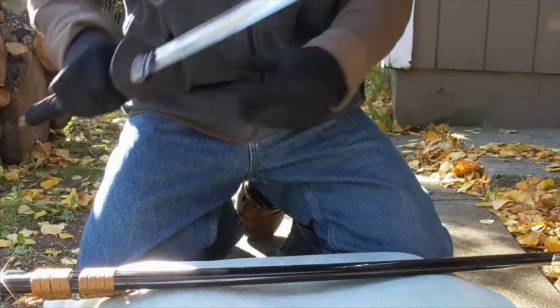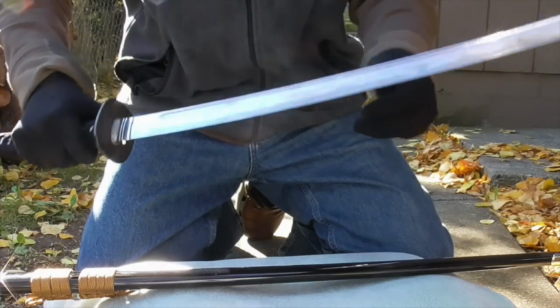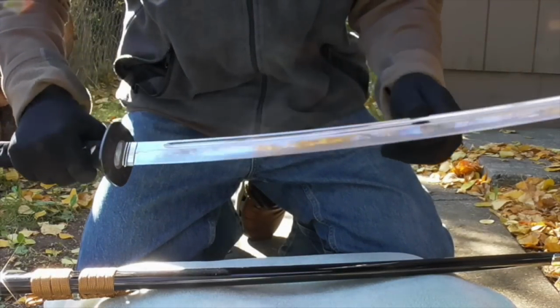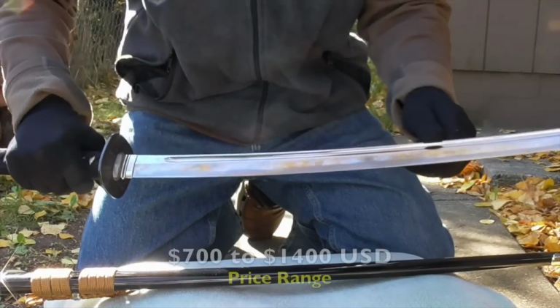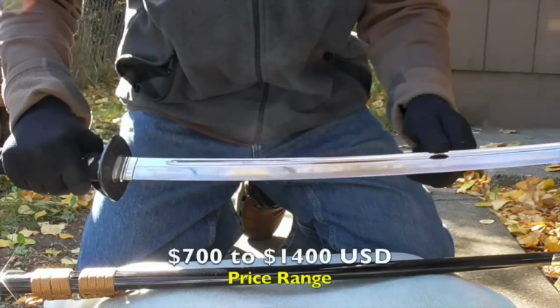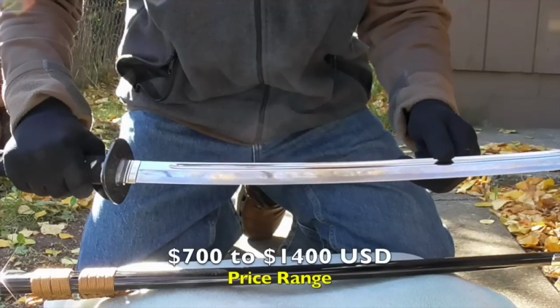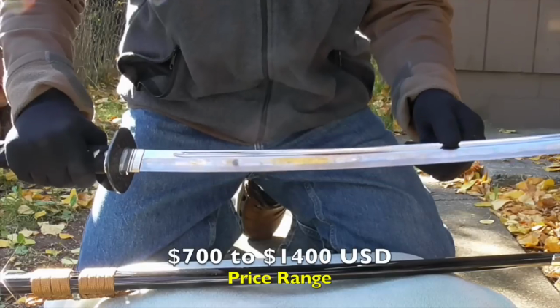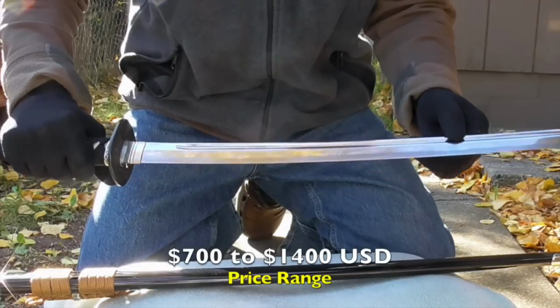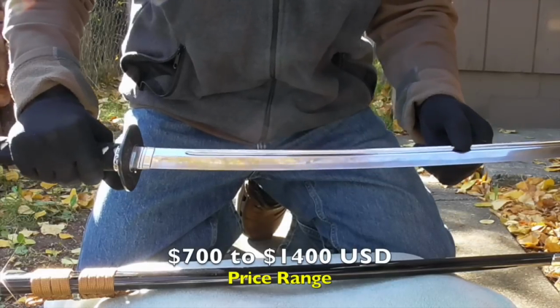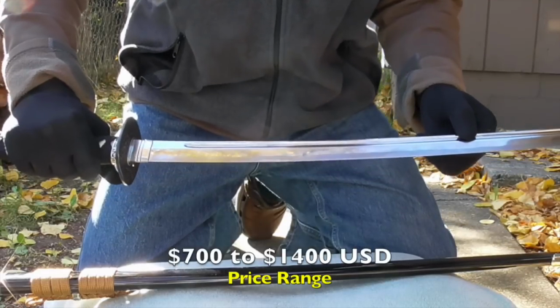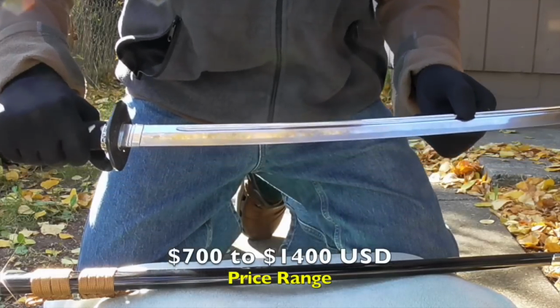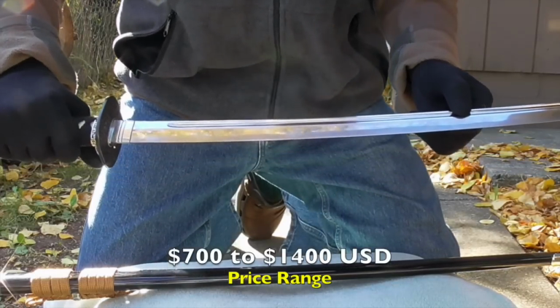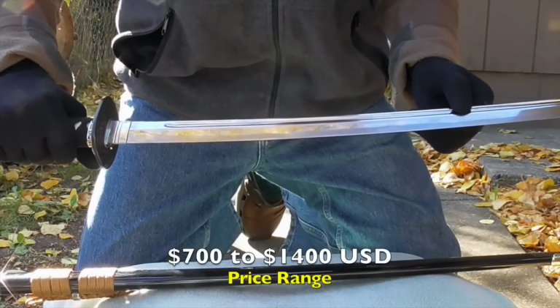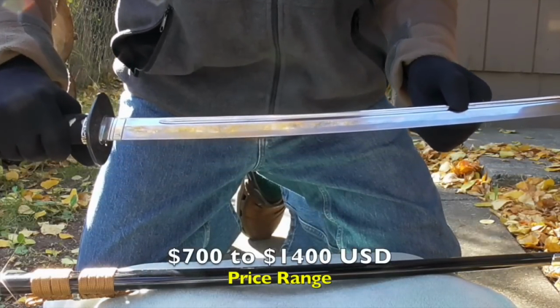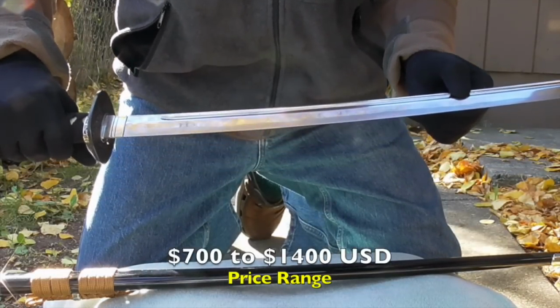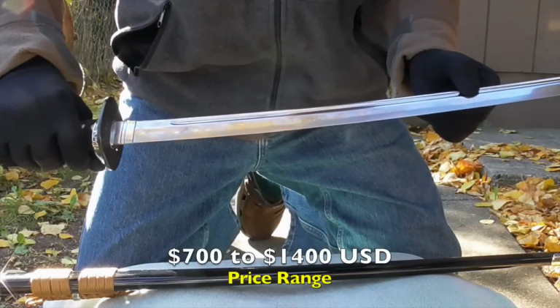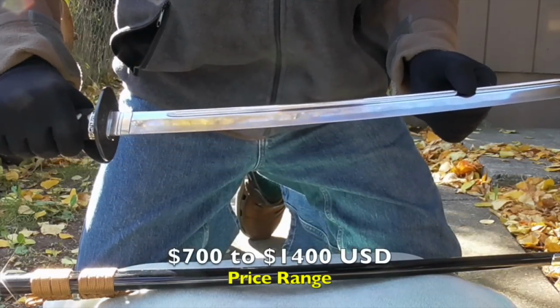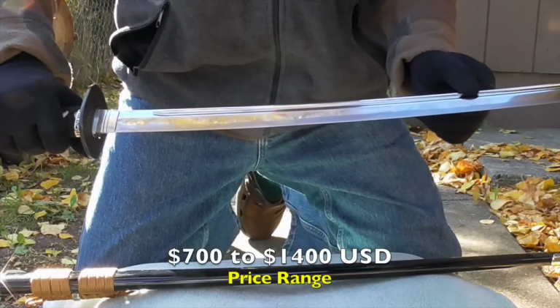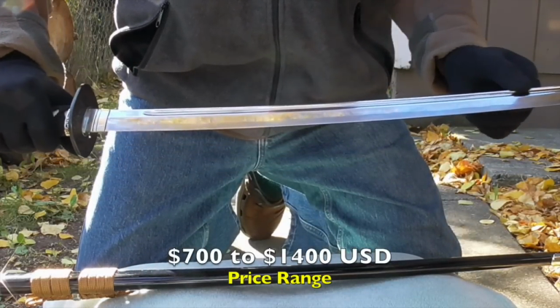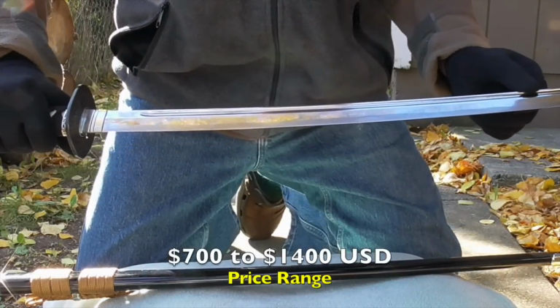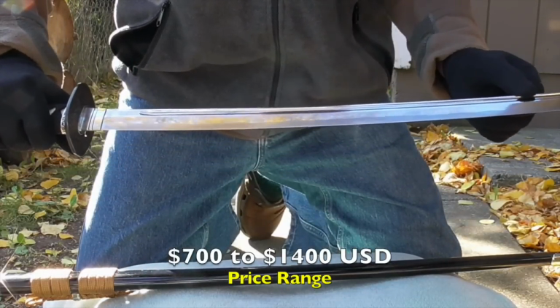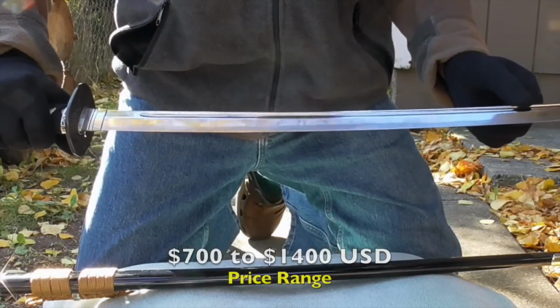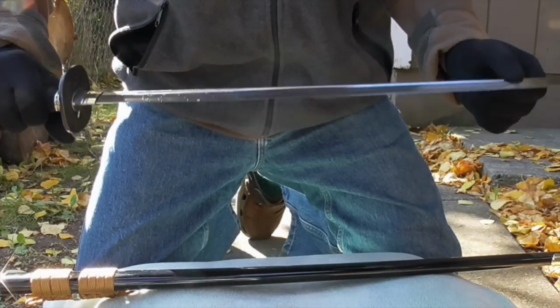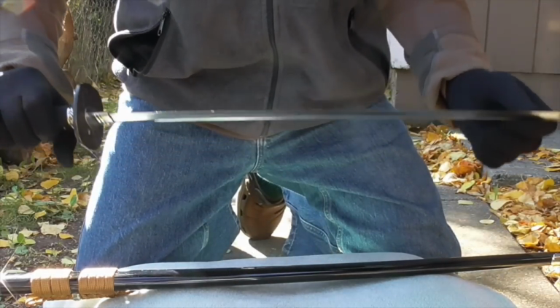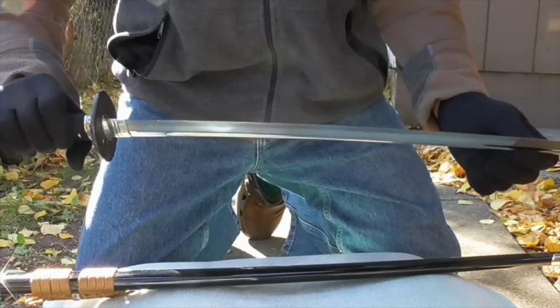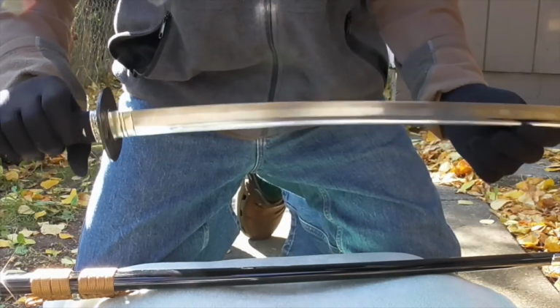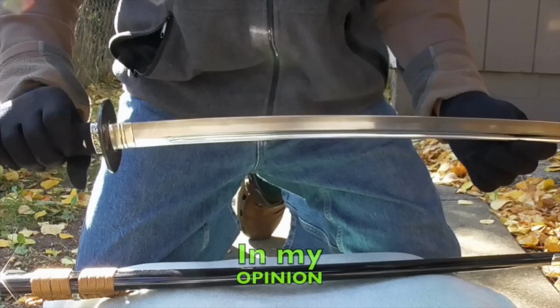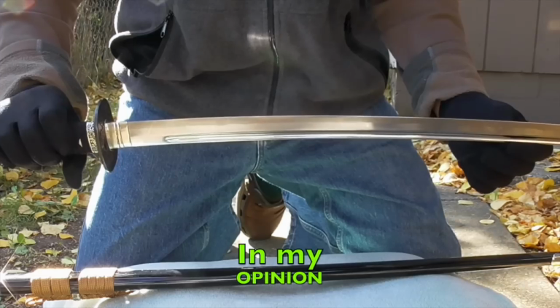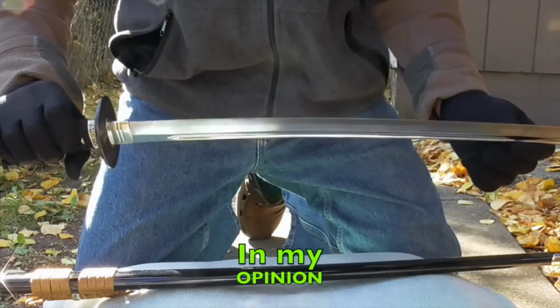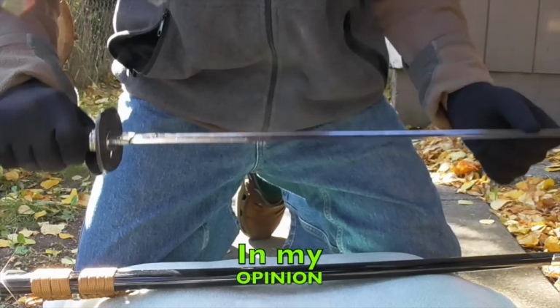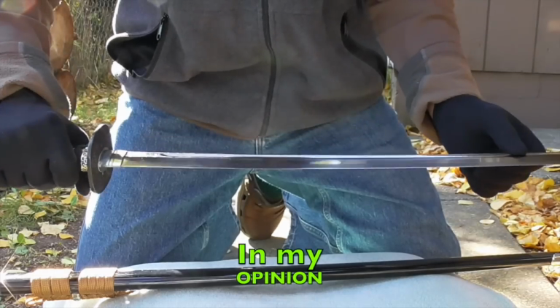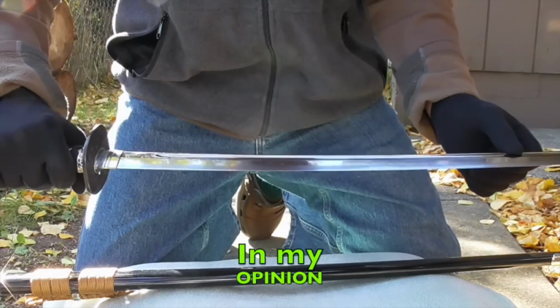Compared to Shinken, Hanwei, Bugei, Chris, and other swords that I've had, this is right up there in power and cutting performance.